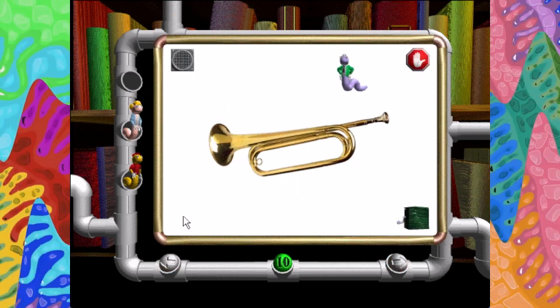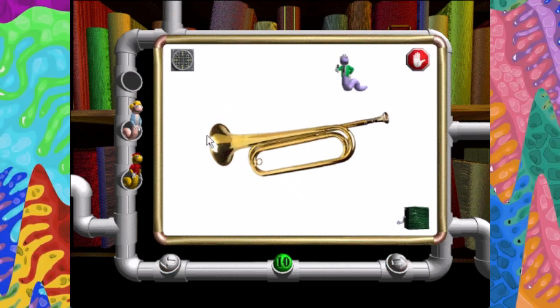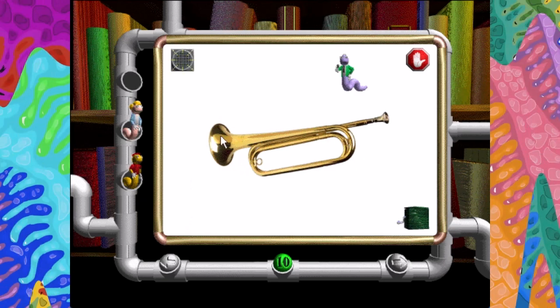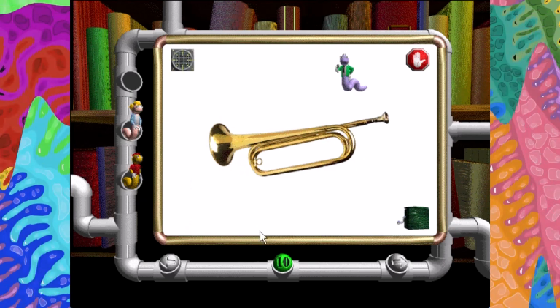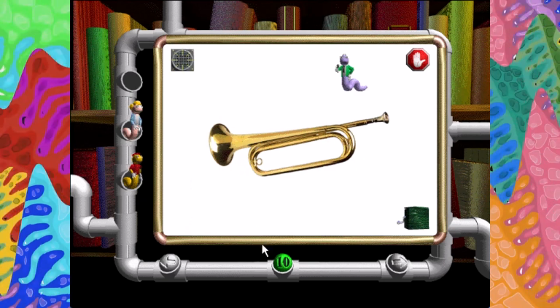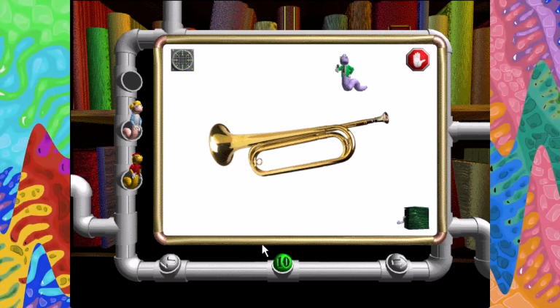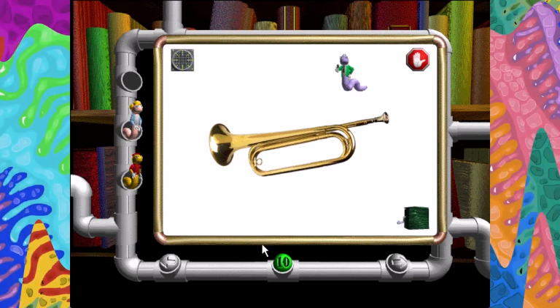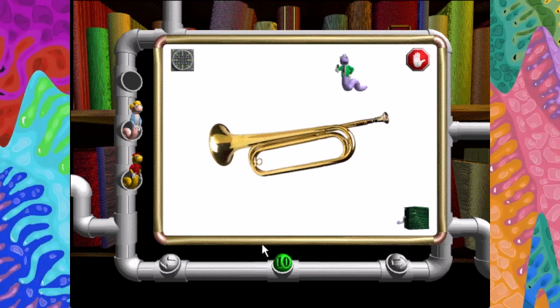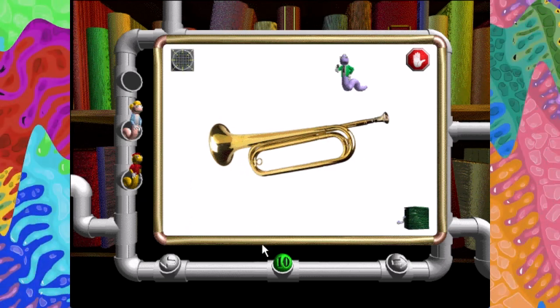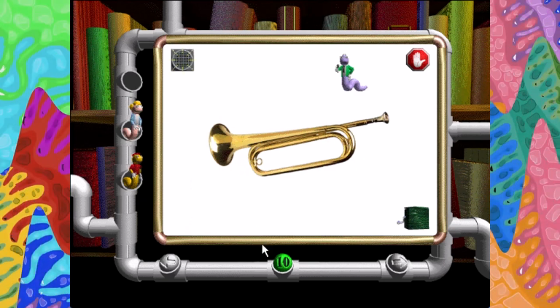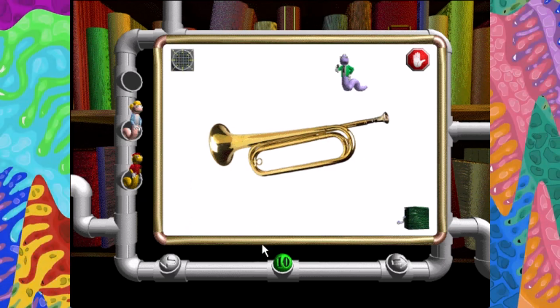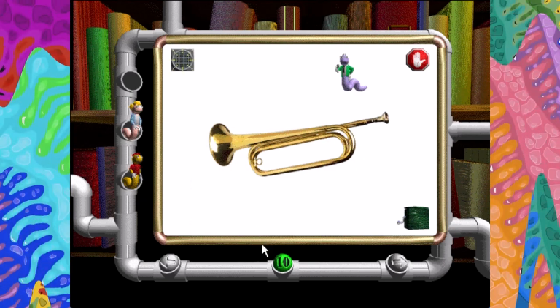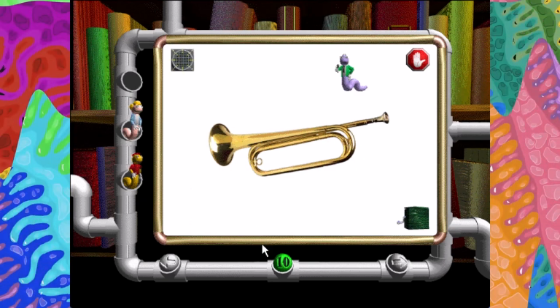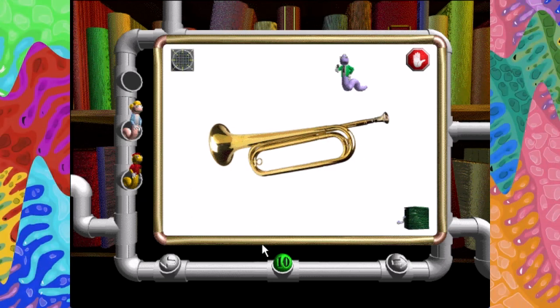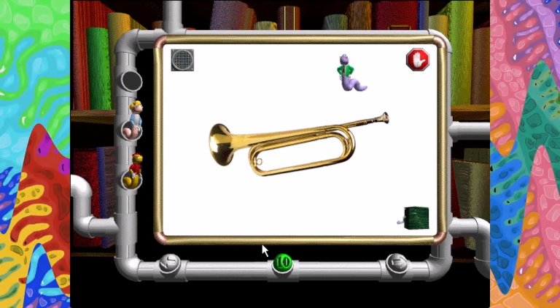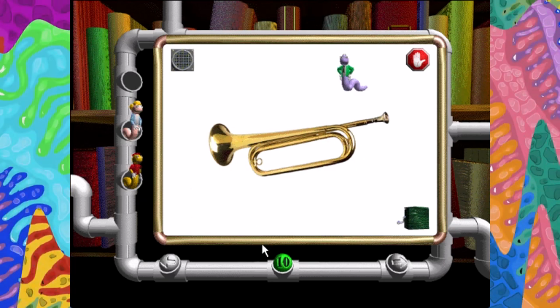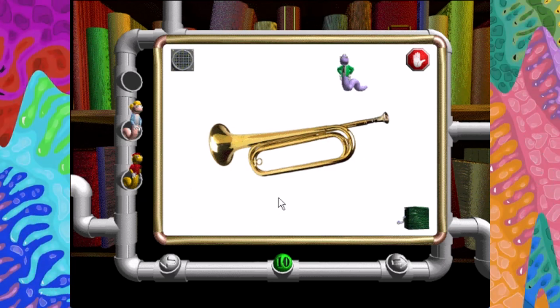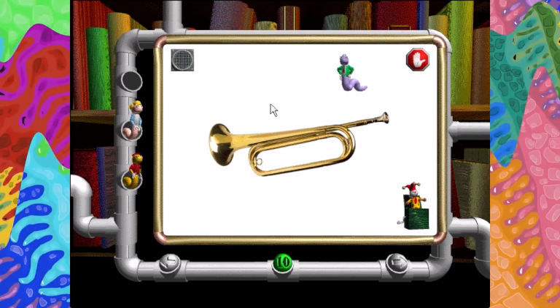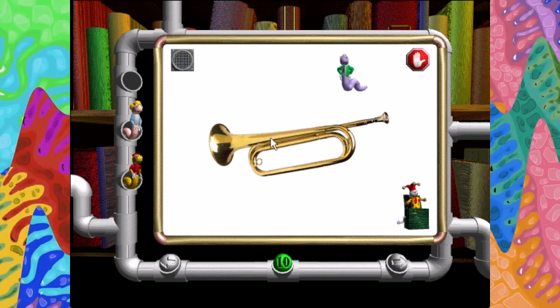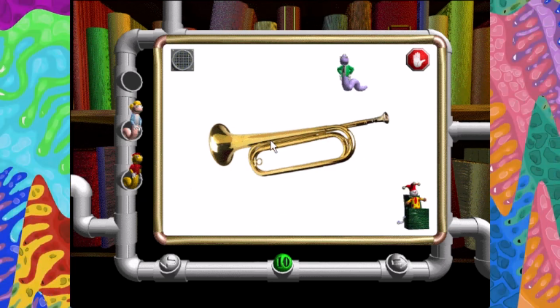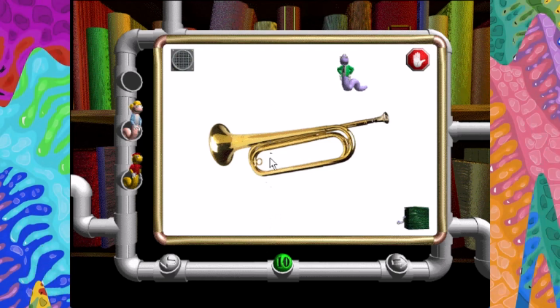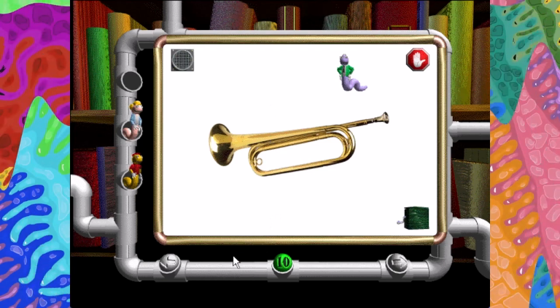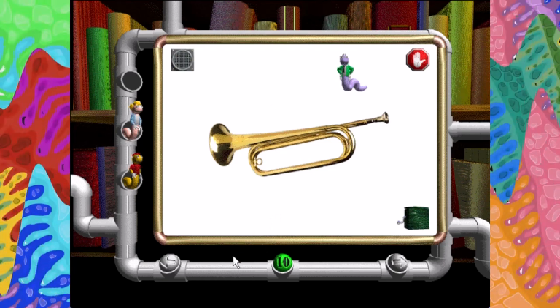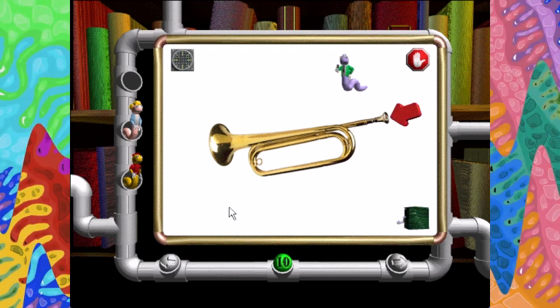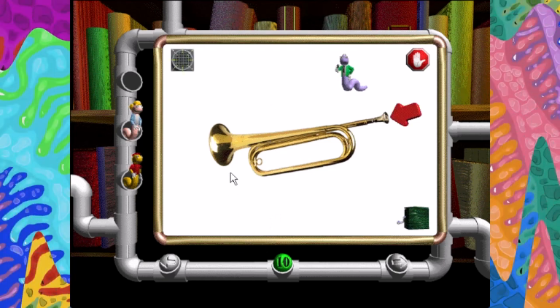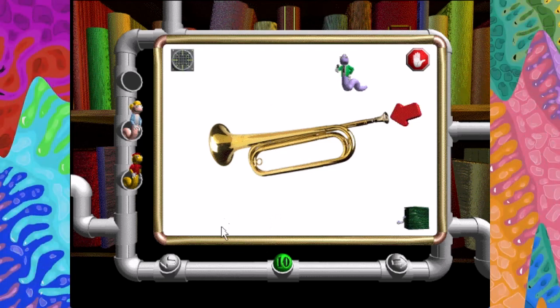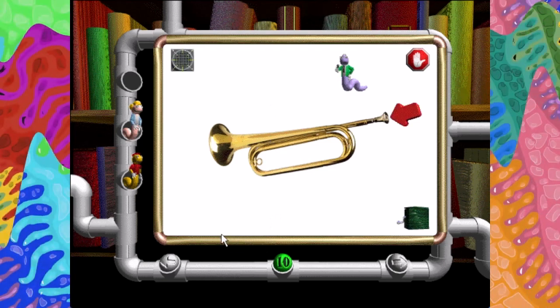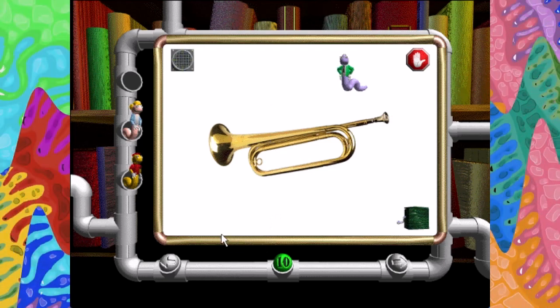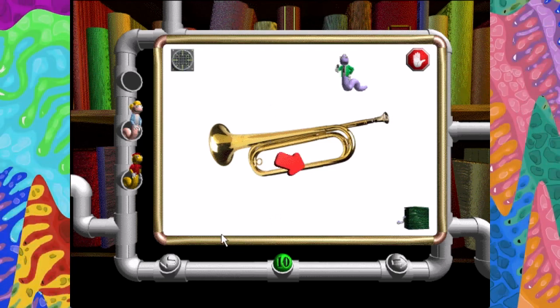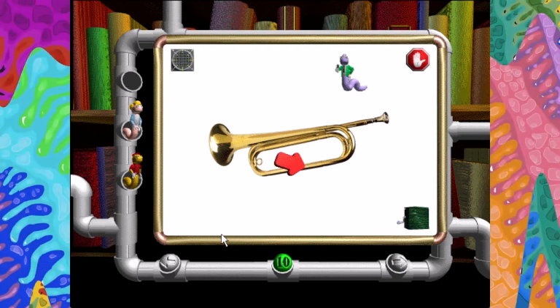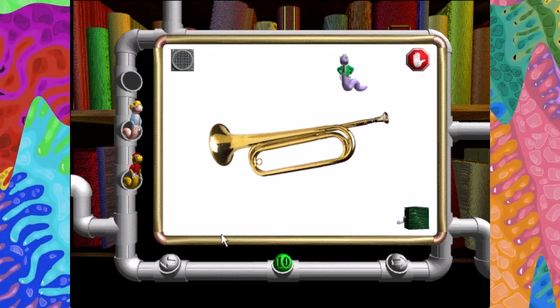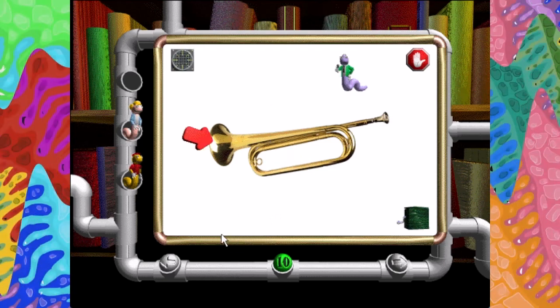The bugle, like the tuba, is a member of the brass family of instruments. Mouthpiece. Bore. Bell.